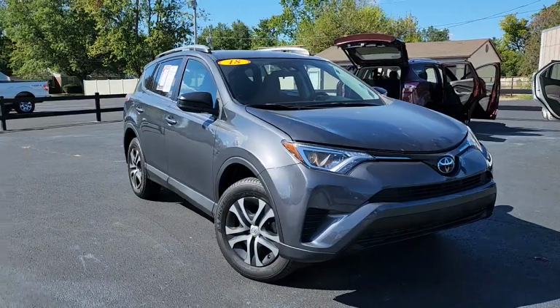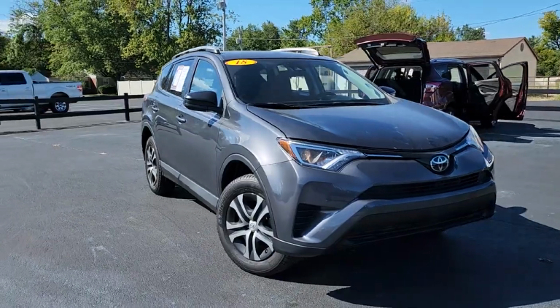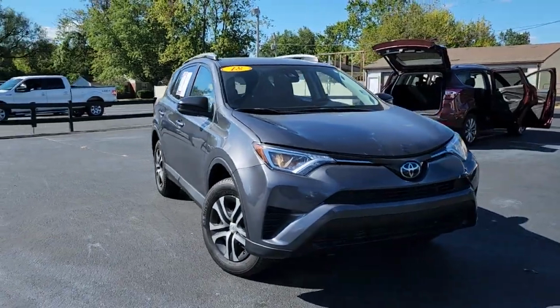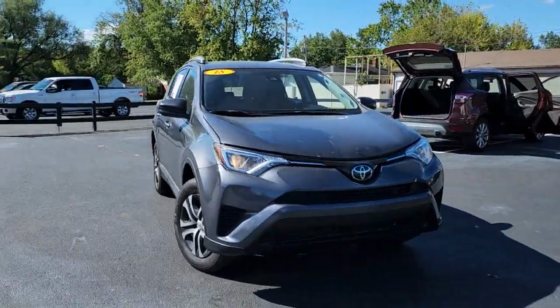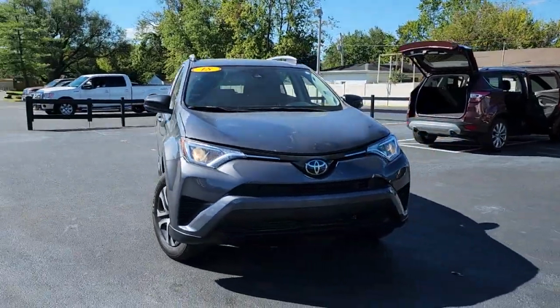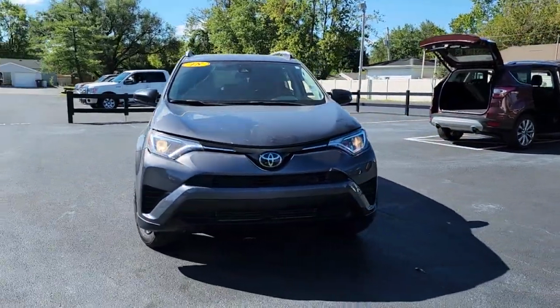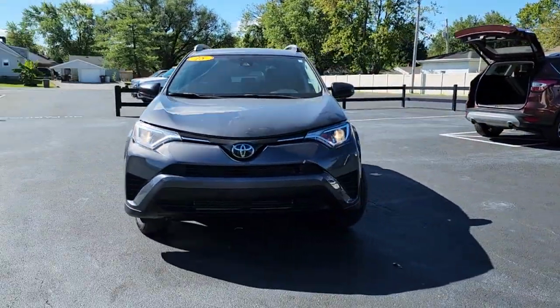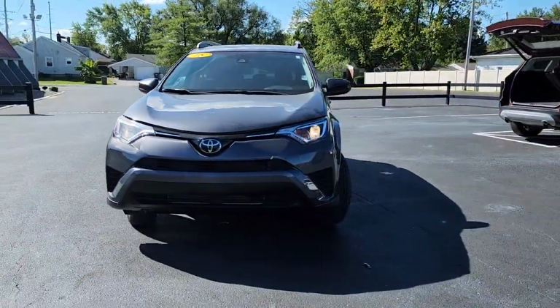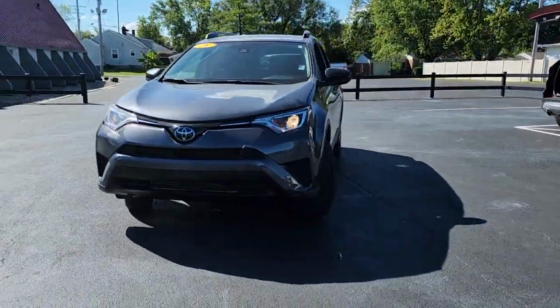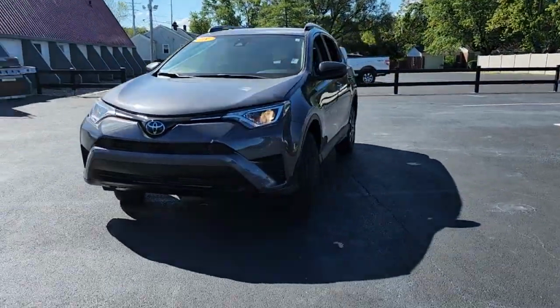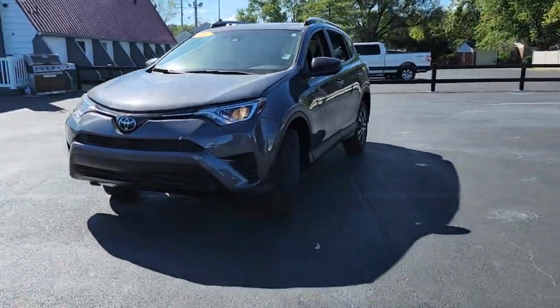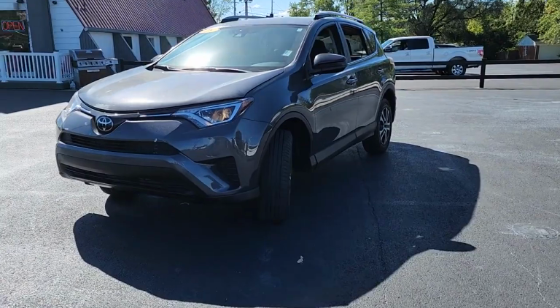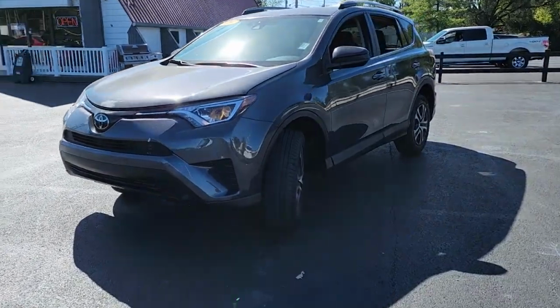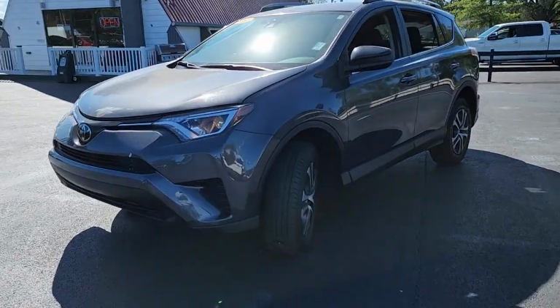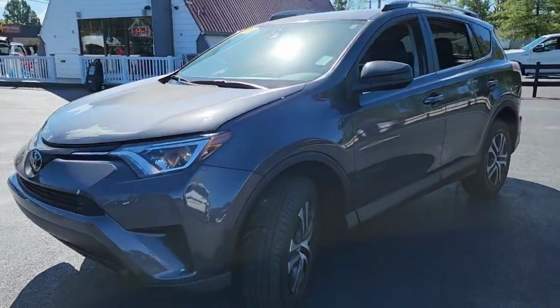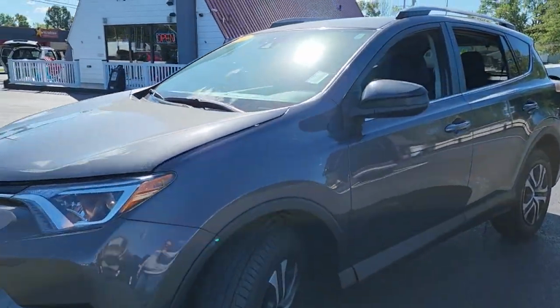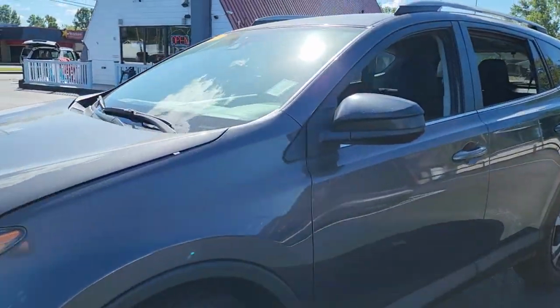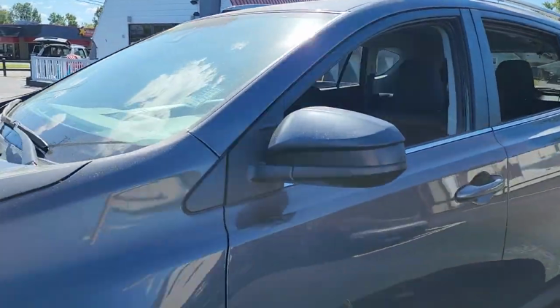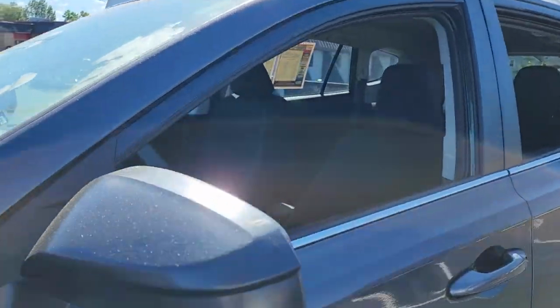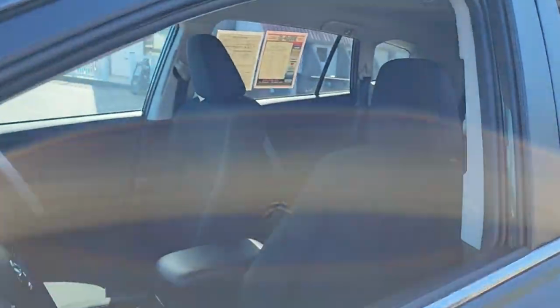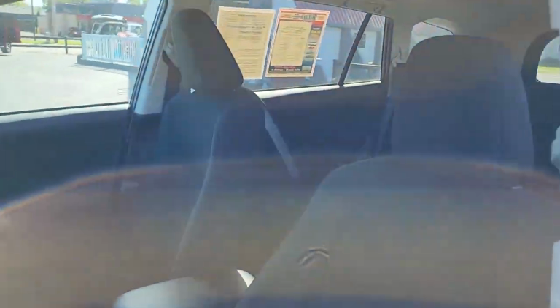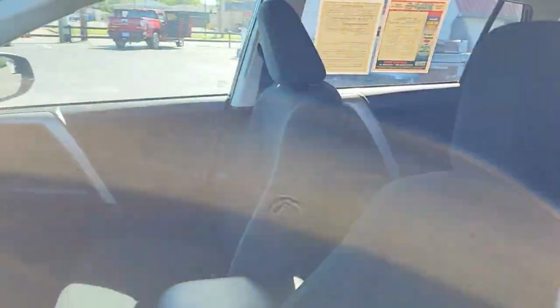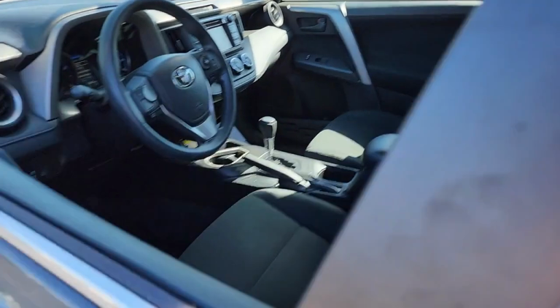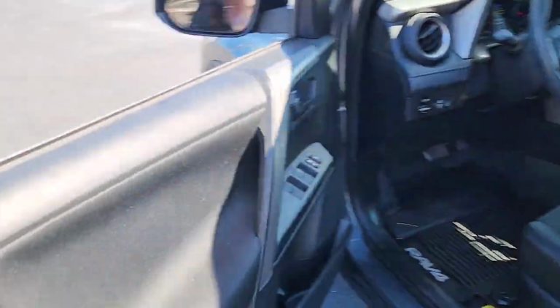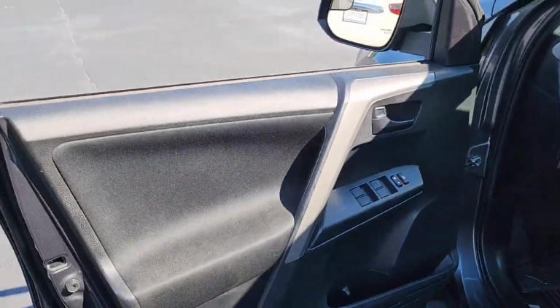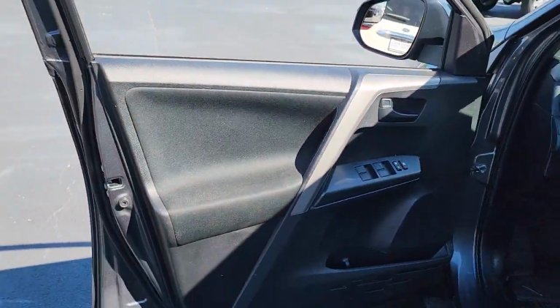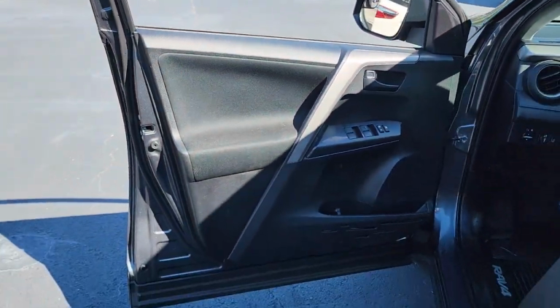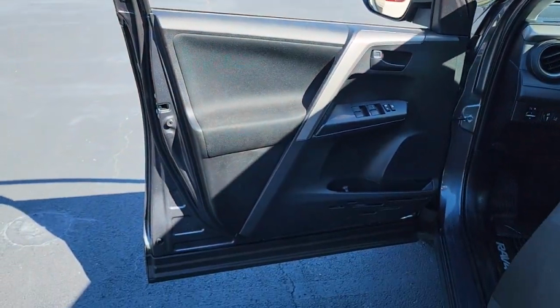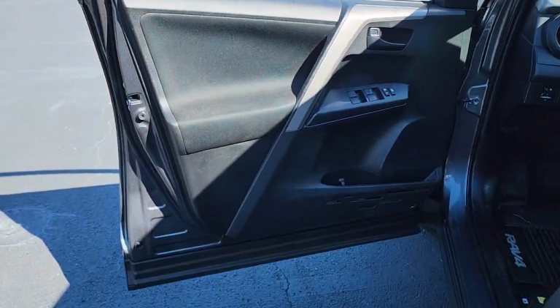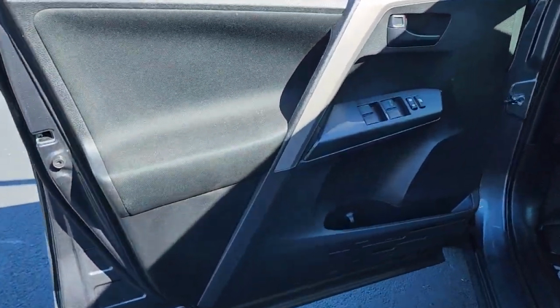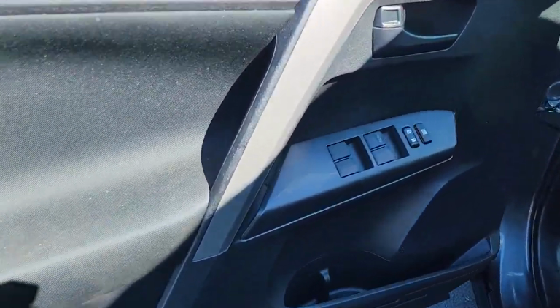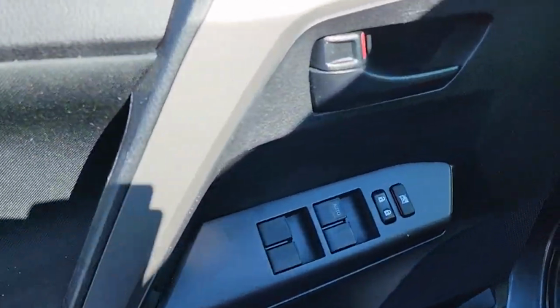Get a feel for the 2018 Toyota RAV4. With less than 25,000 miles on the odometer, this vehicle provides excellent value. Handle life's twists and turns with confidence in this responsive, sporty RAV4.